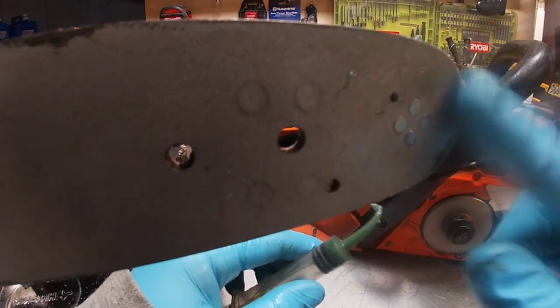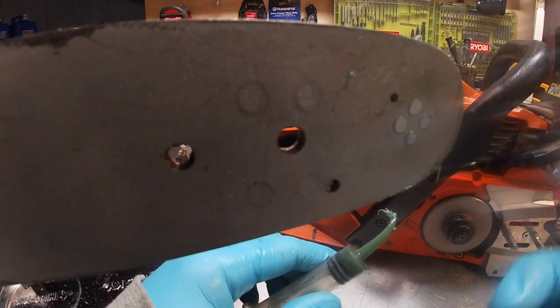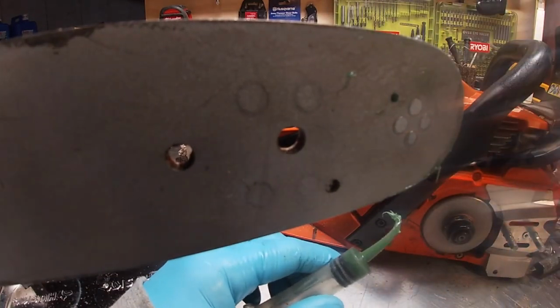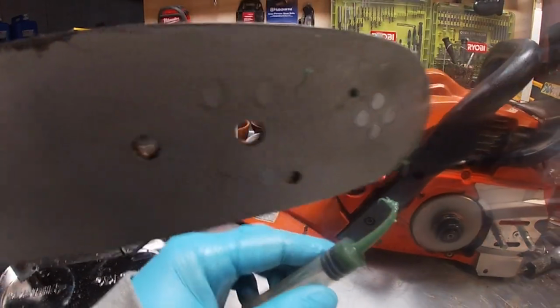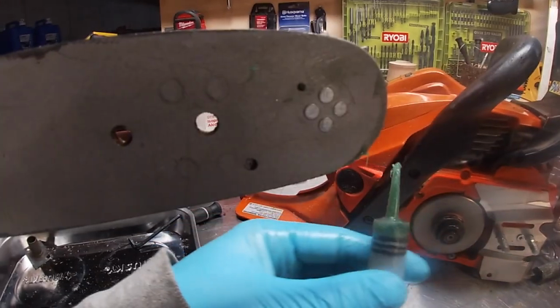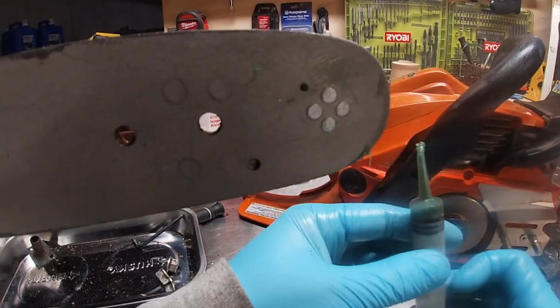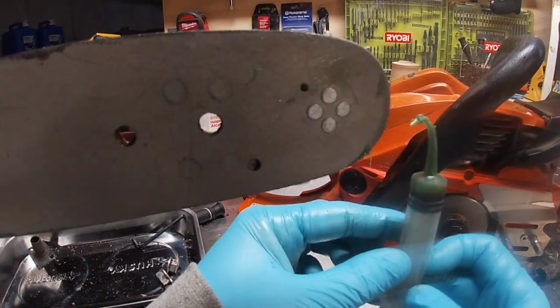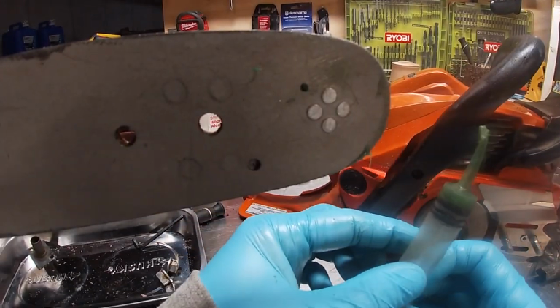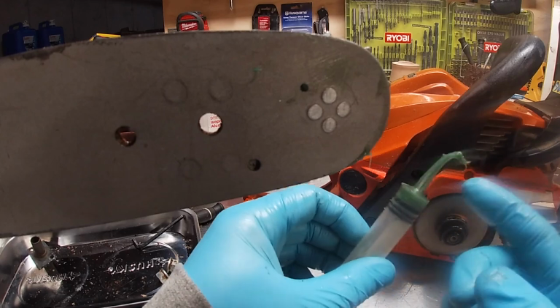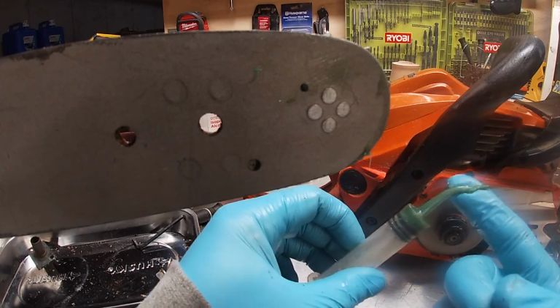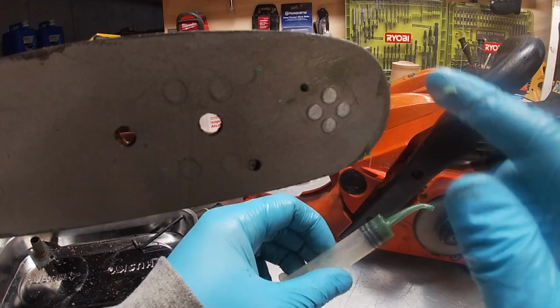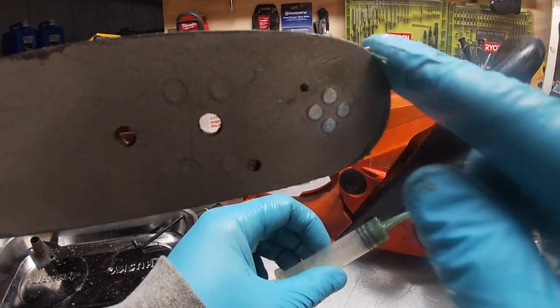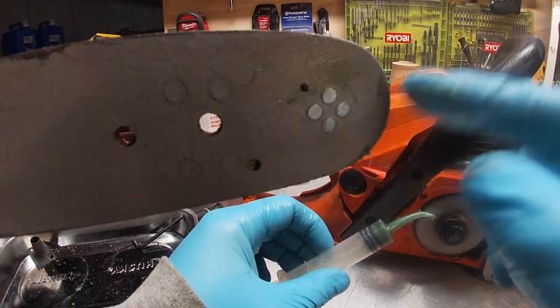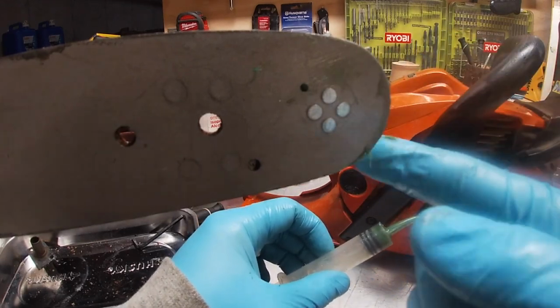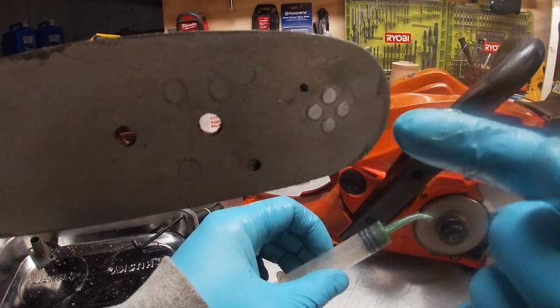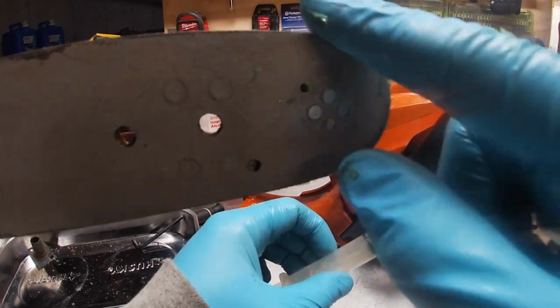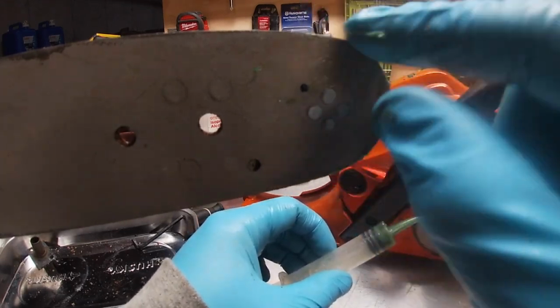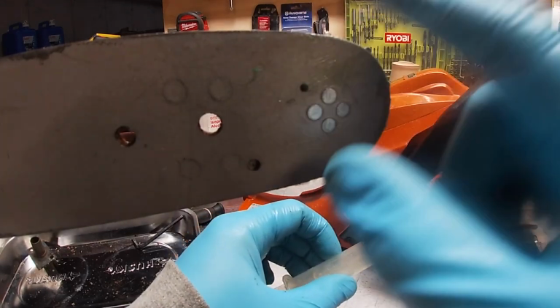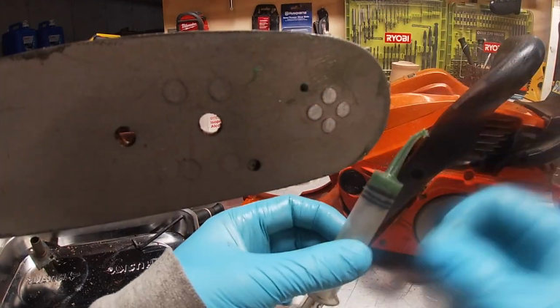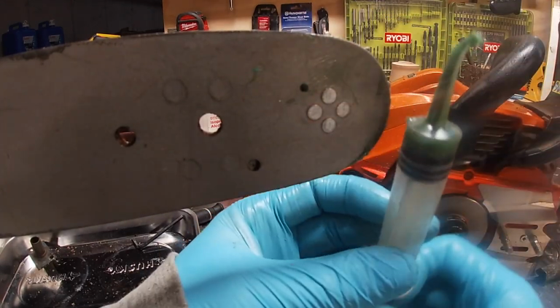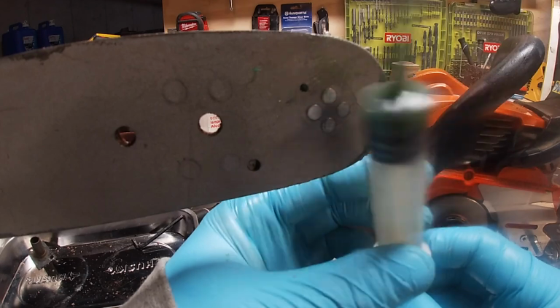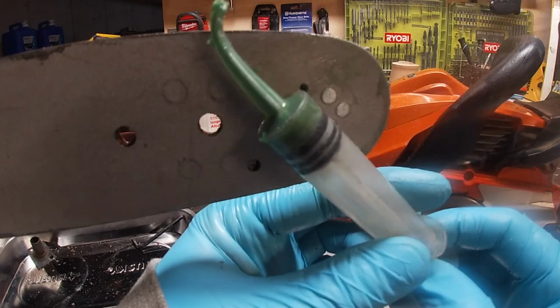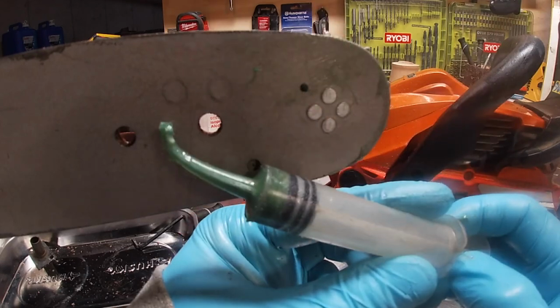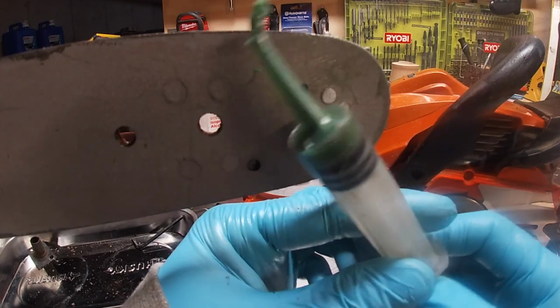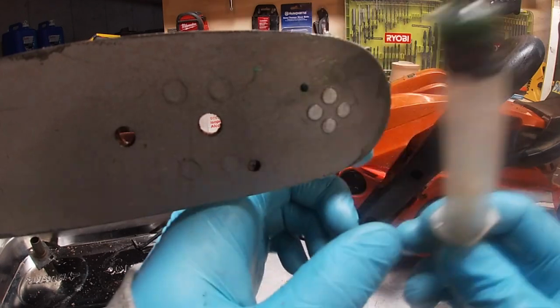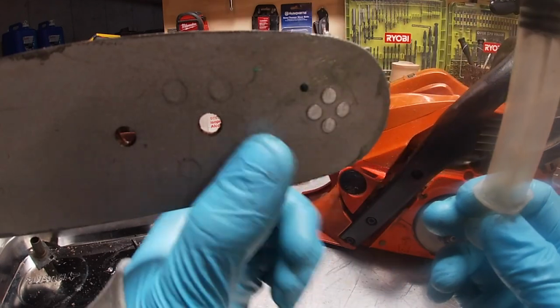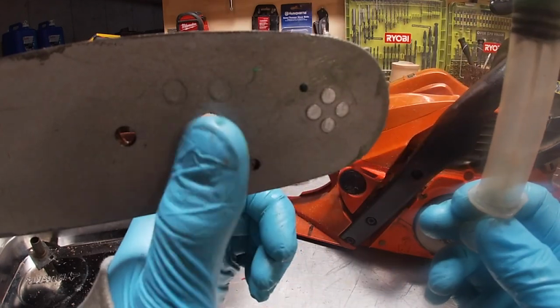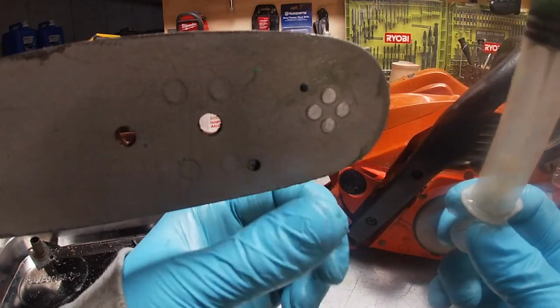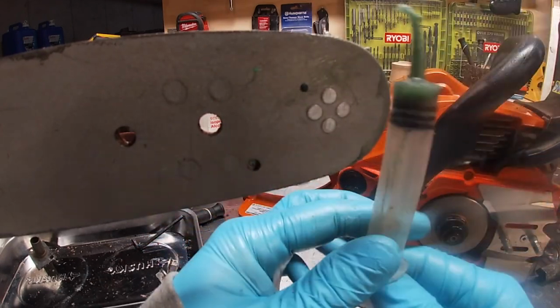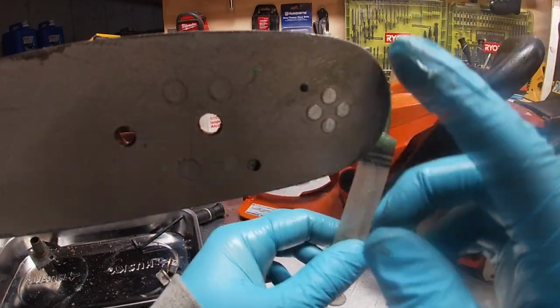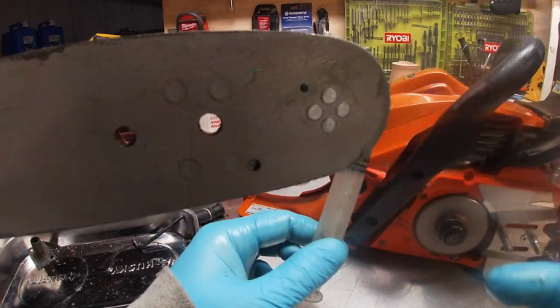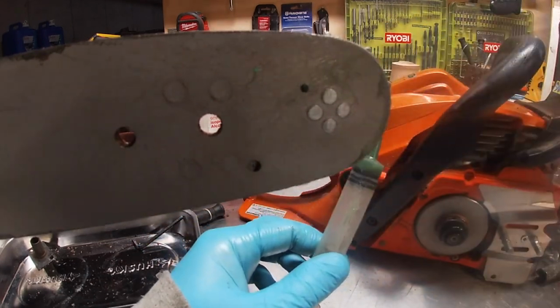Every time I keep this with my gas and oil — every time I stop to gas my saw up and fill my bar oil — I top off my sprocket nose with this. I've got three years running on this factory bar on my Echo and it's held up great.